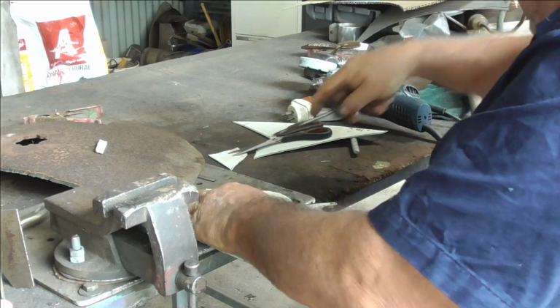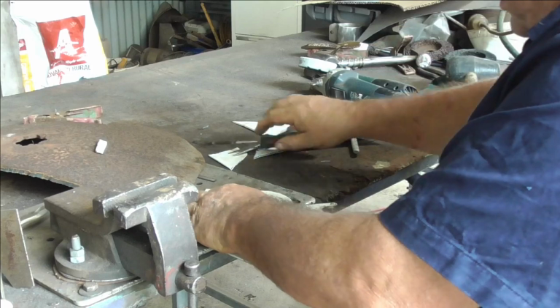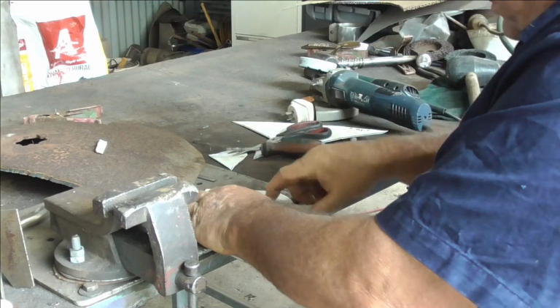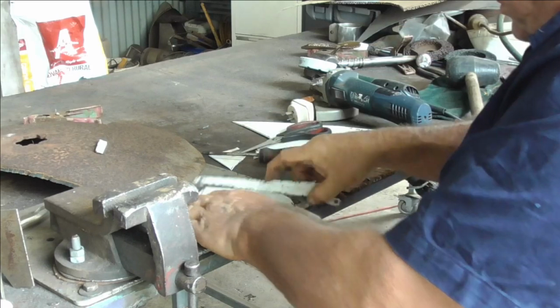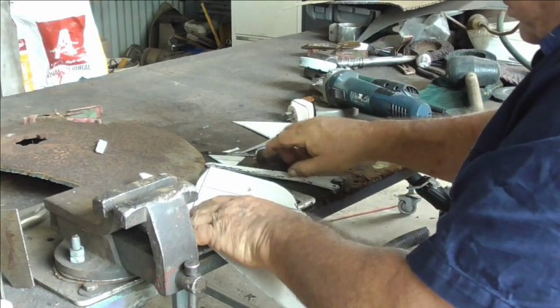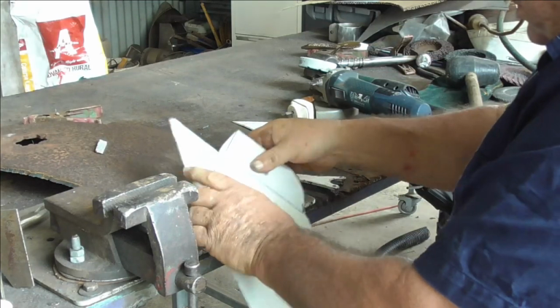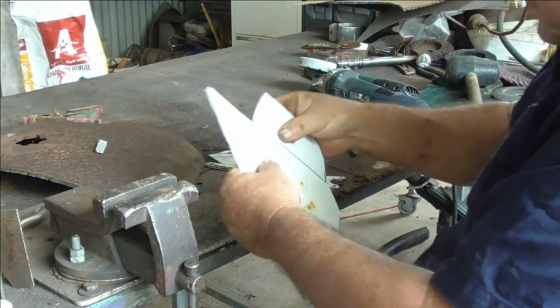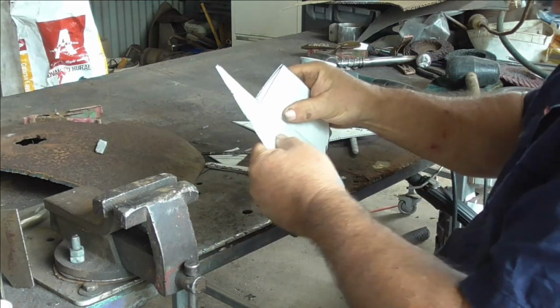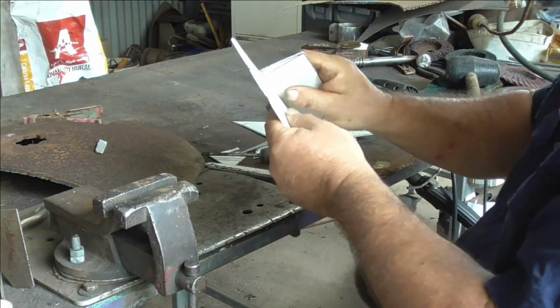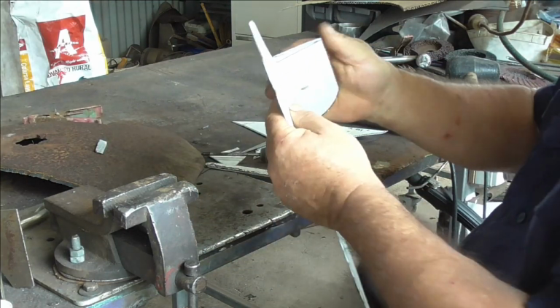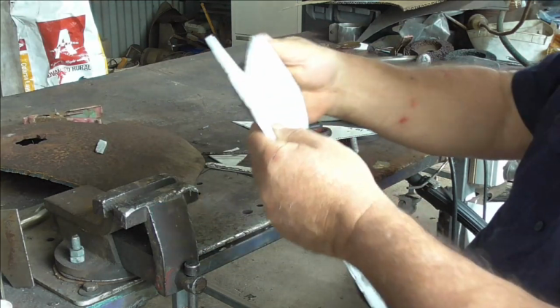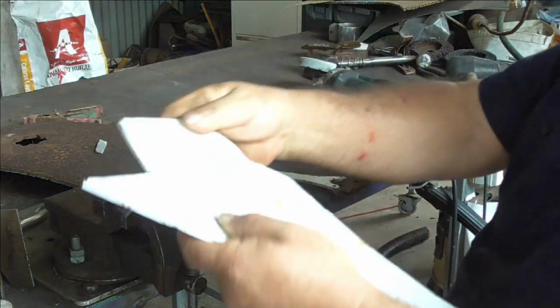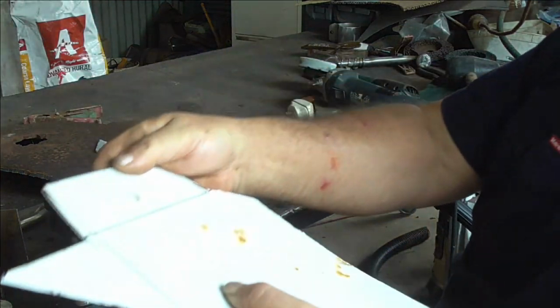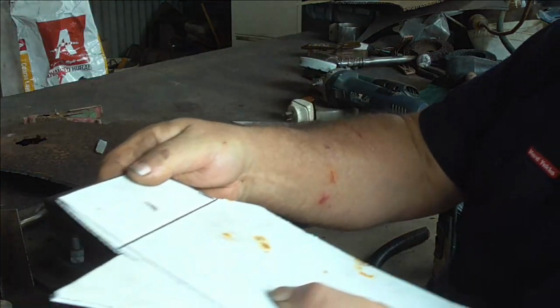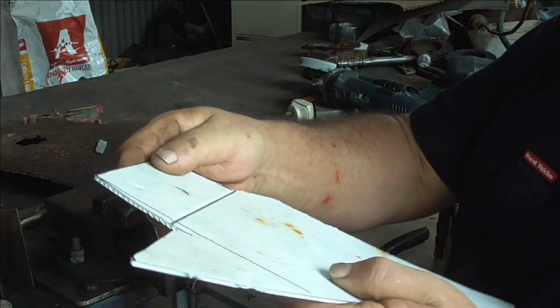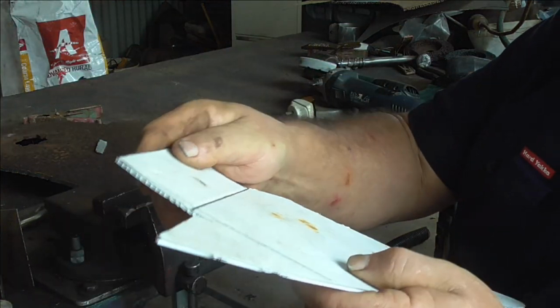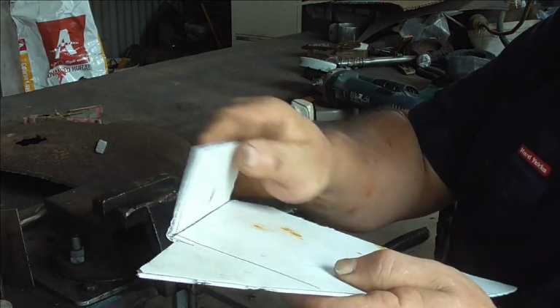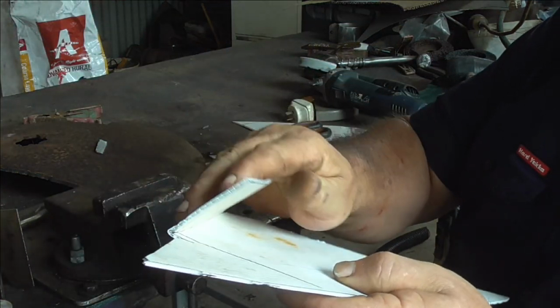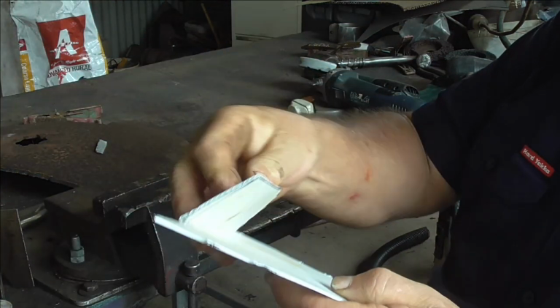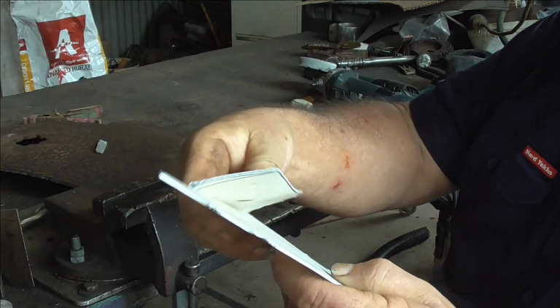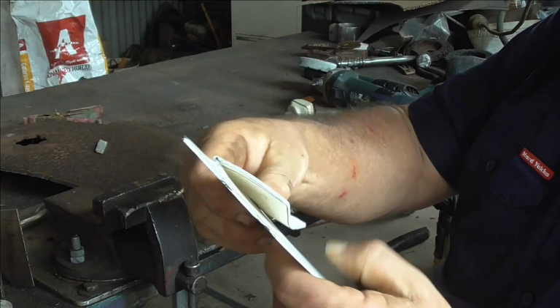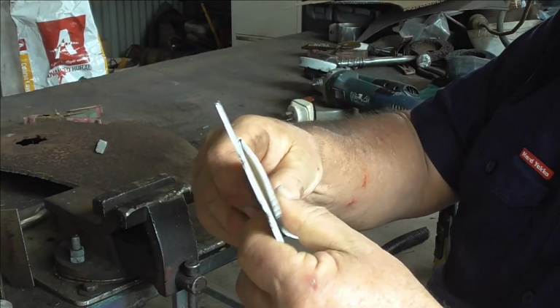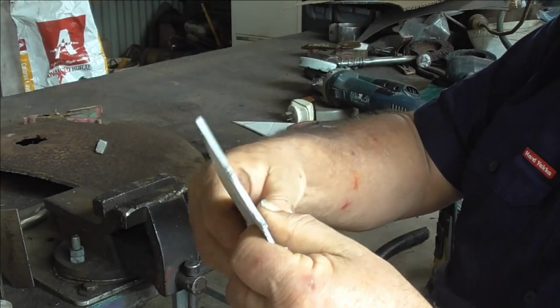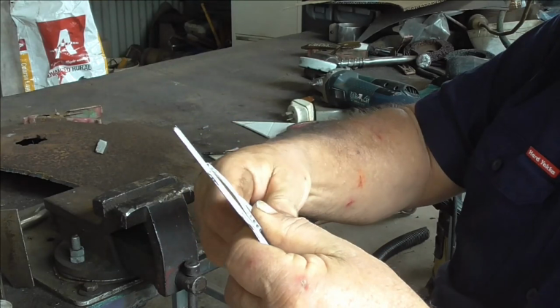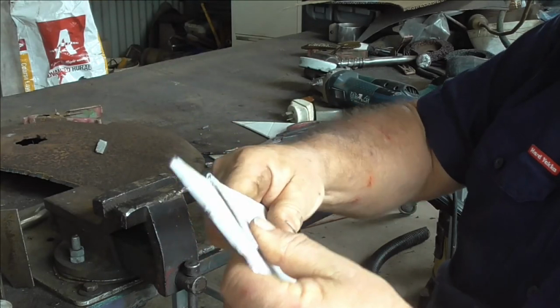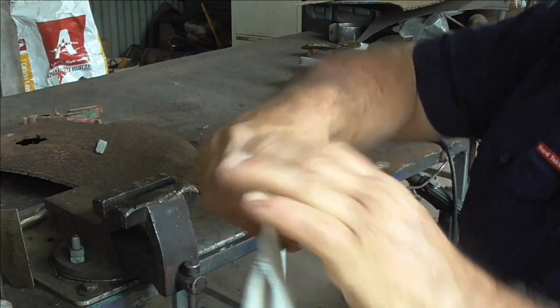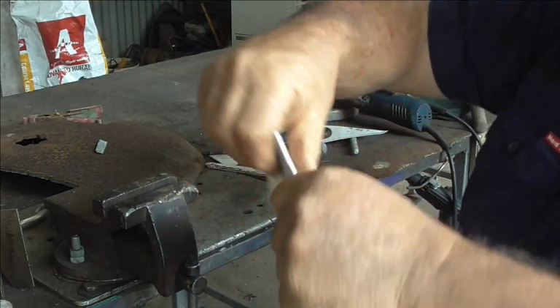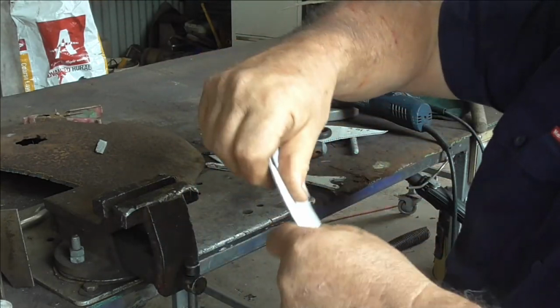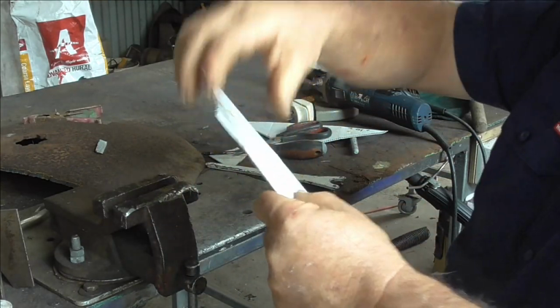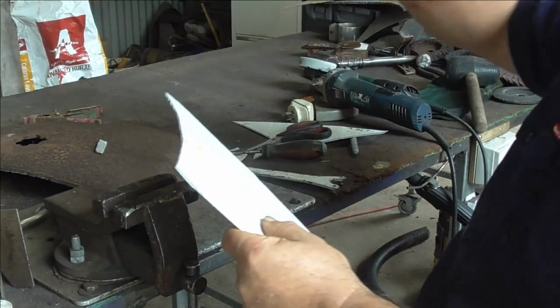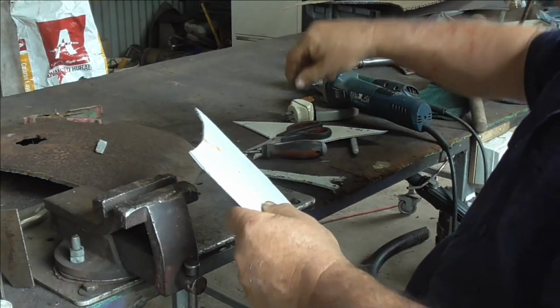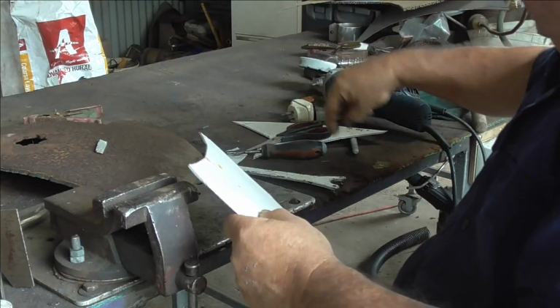I'm just going to score the pattern down the middle and fold it over and draw around it, and then cut it out — that way I know it'll be symmetrical.